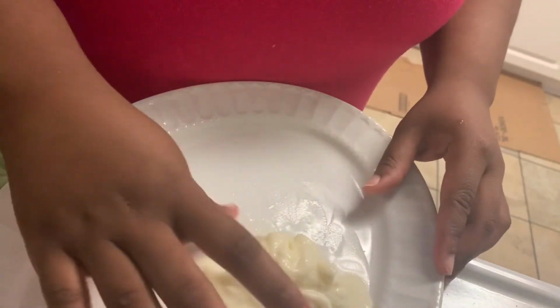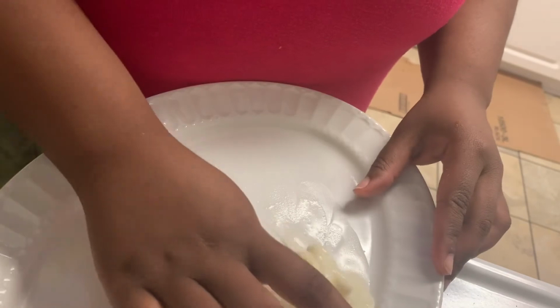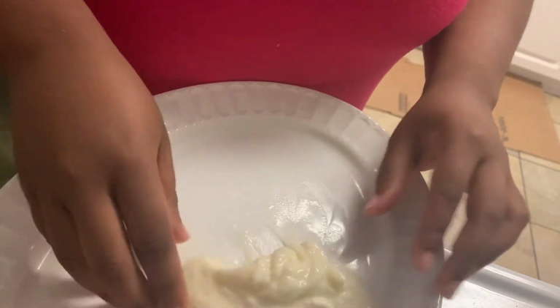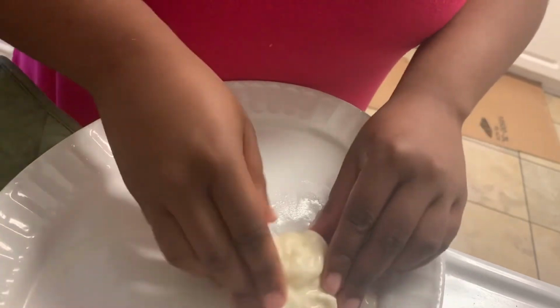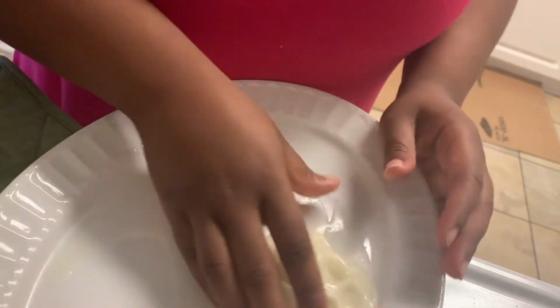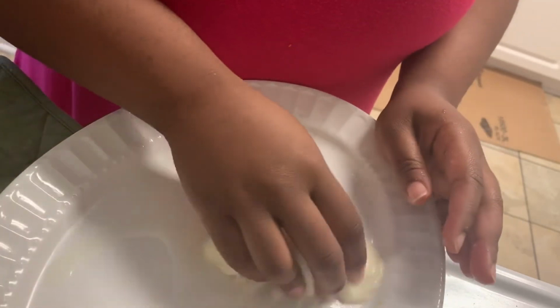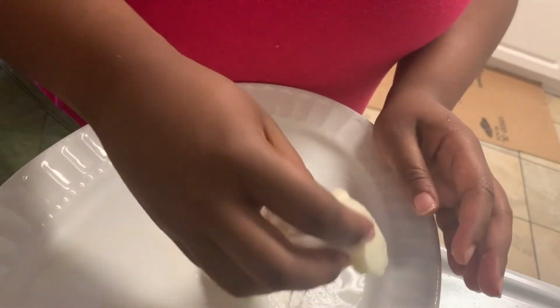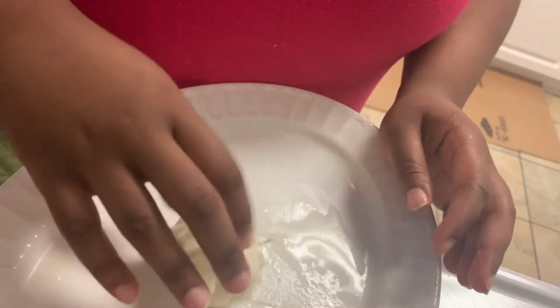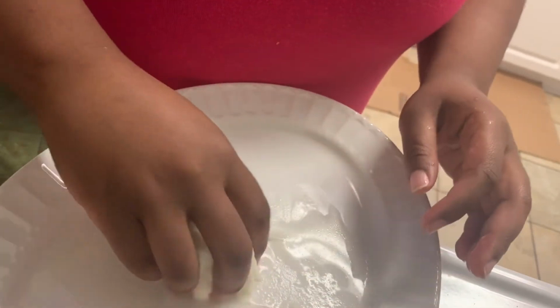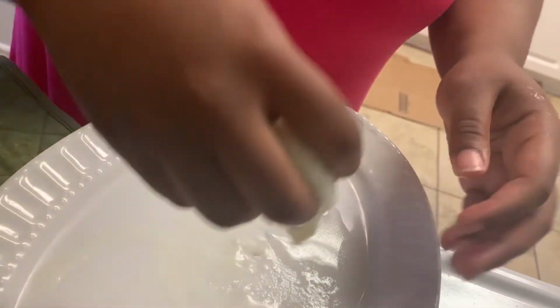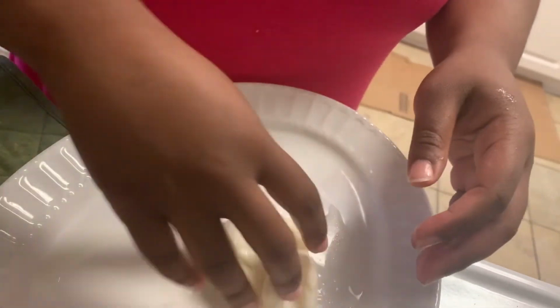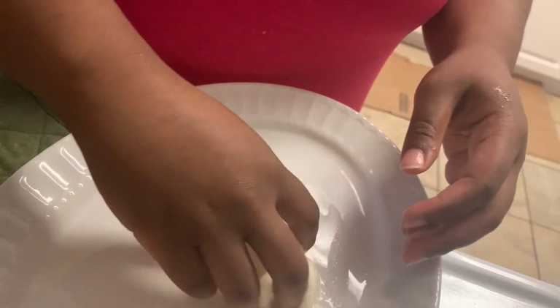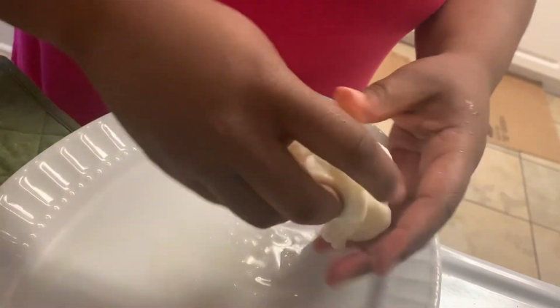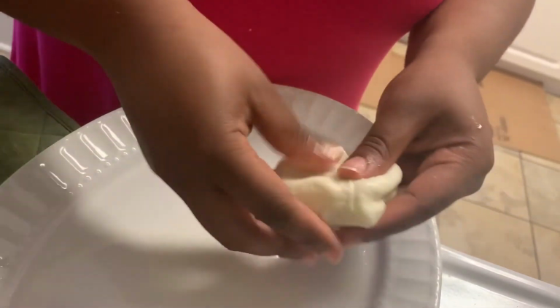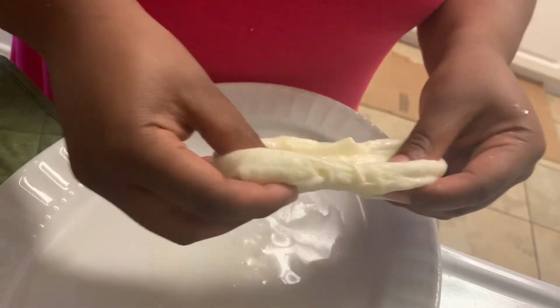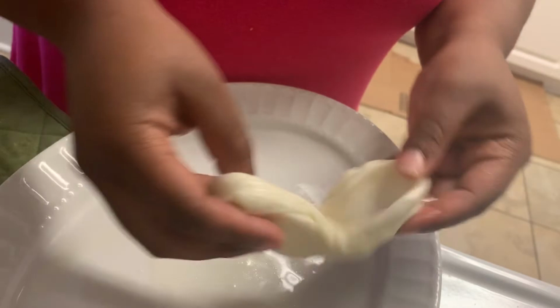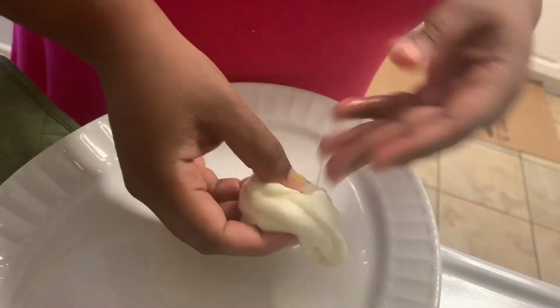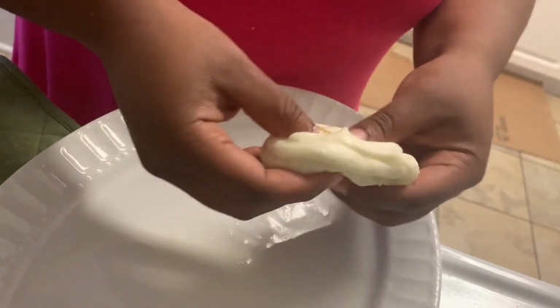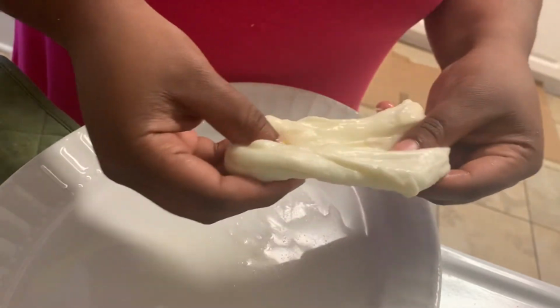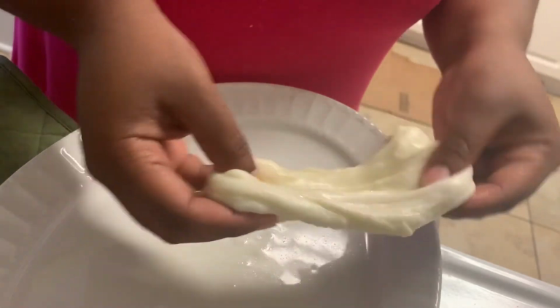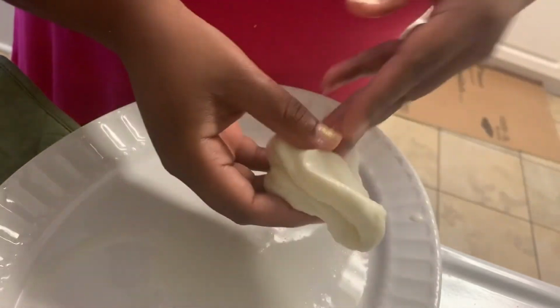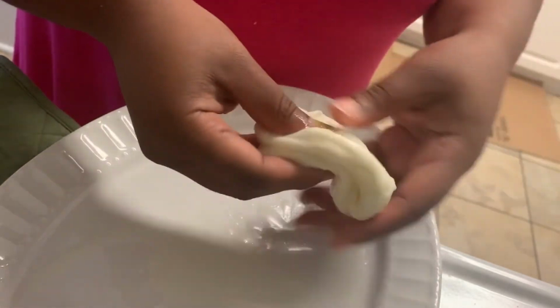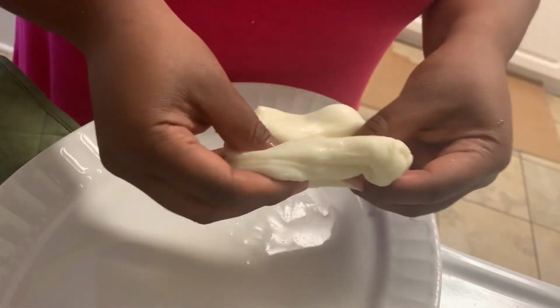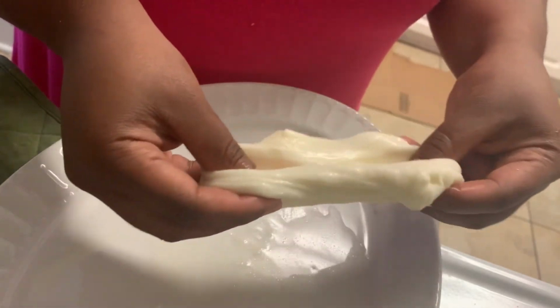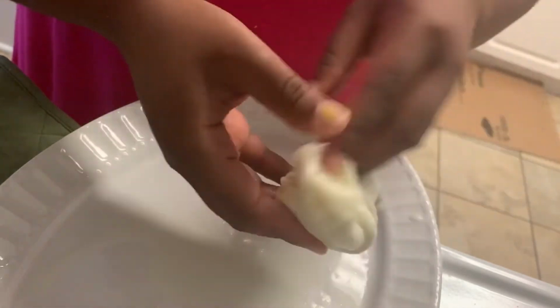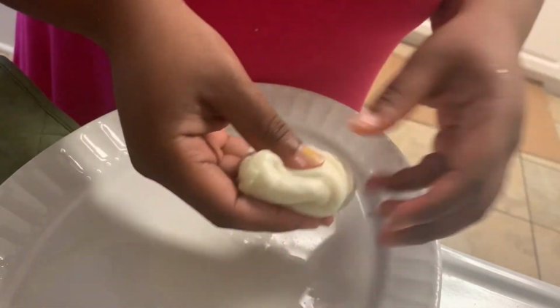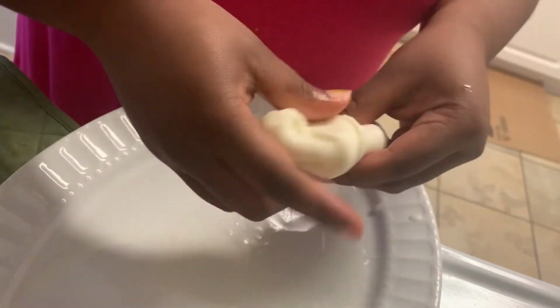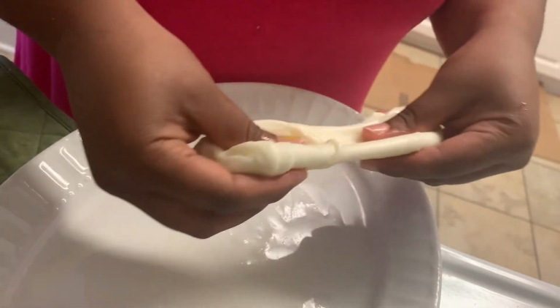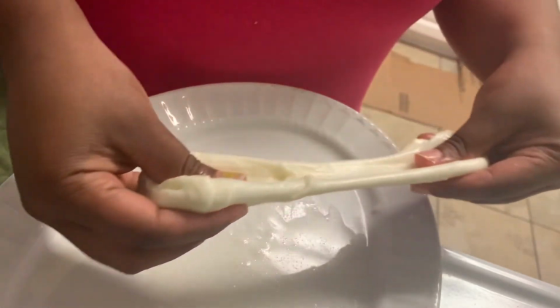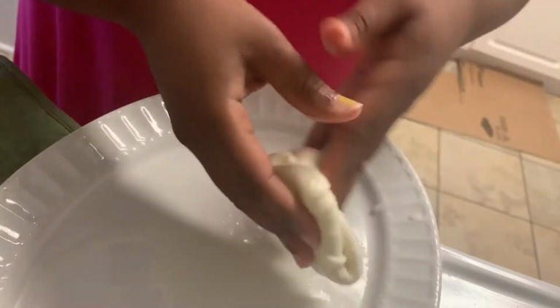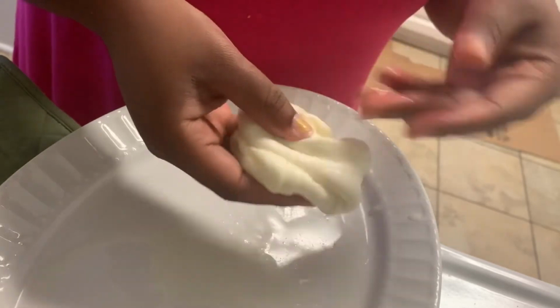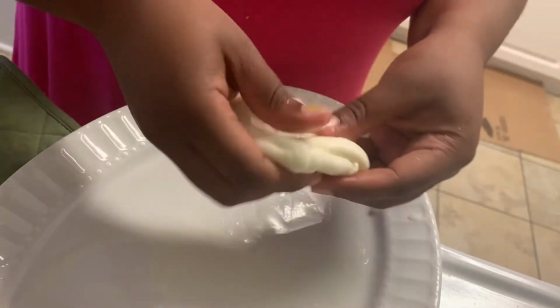This is why you do not want your water to boil — you will need your hands in order to form the cheese into the shape you want. So now I'm just stretching and flipping, stretching and flipping.